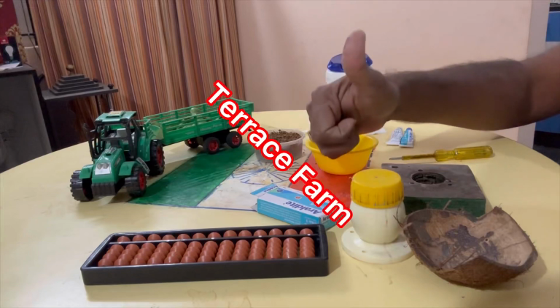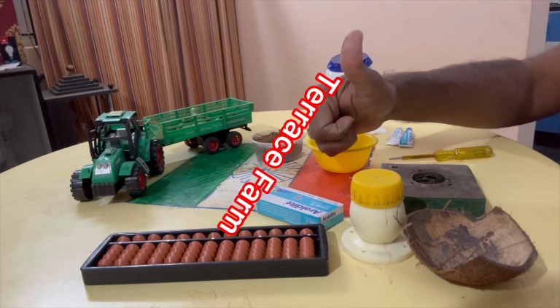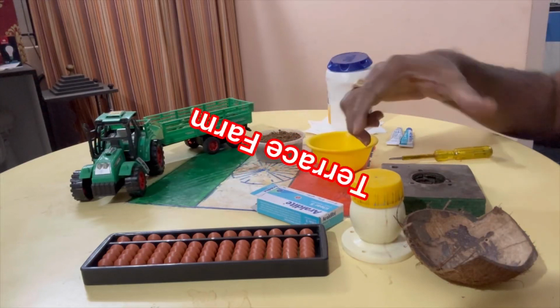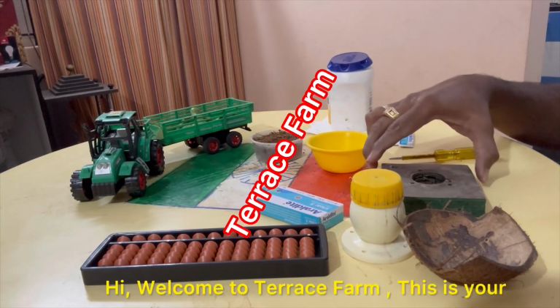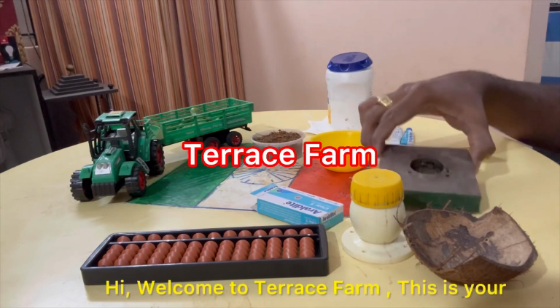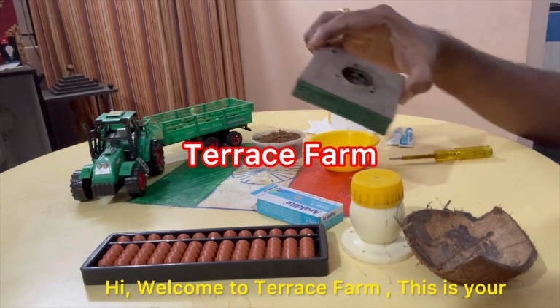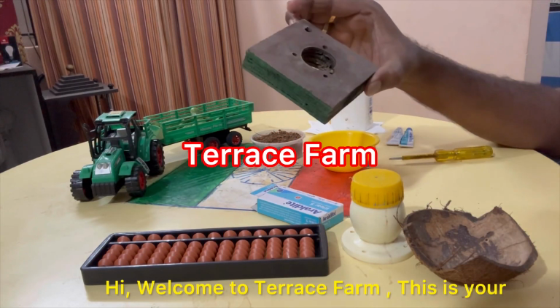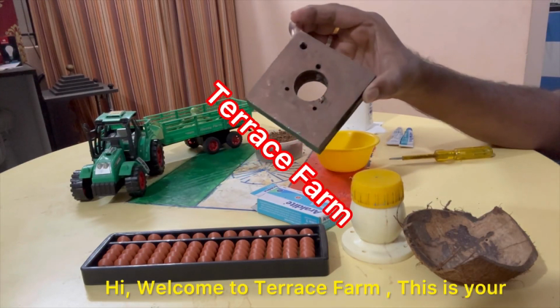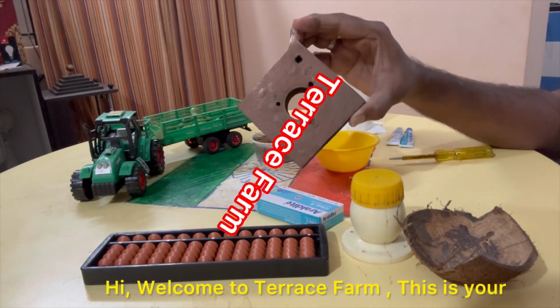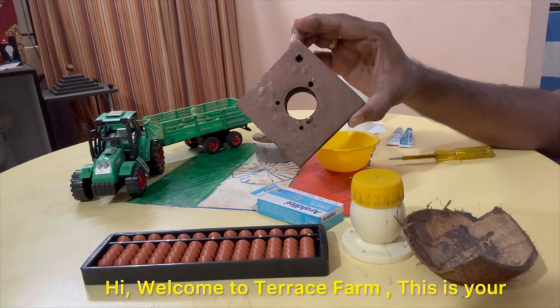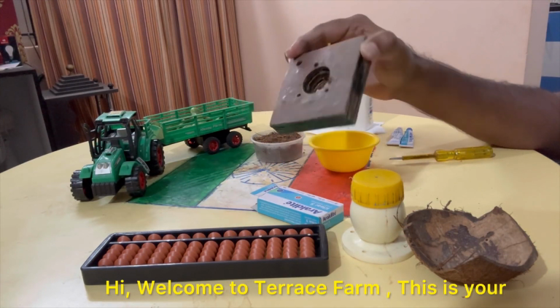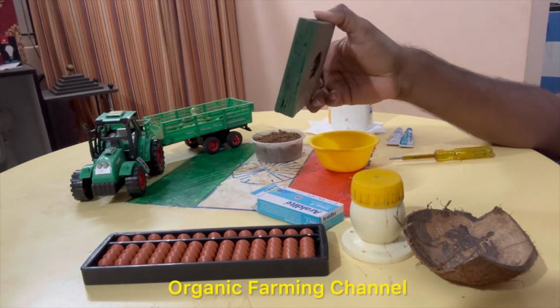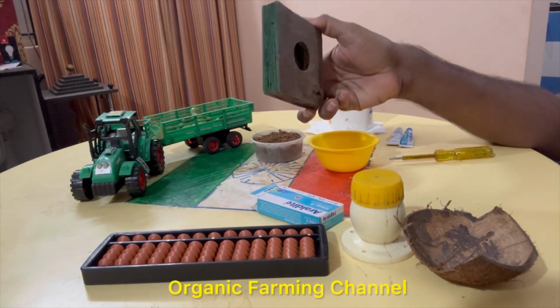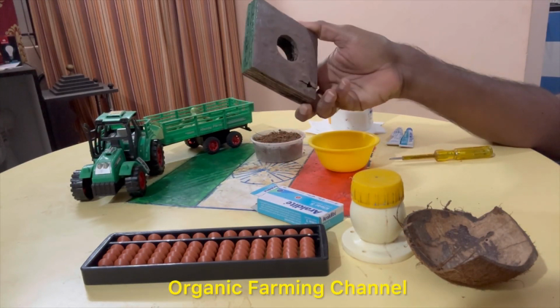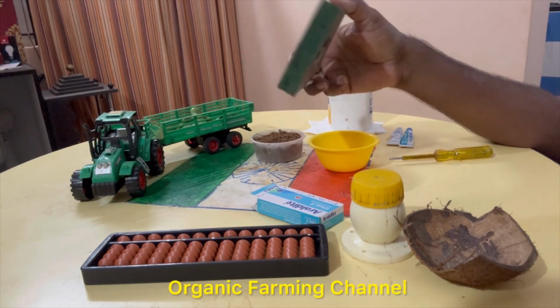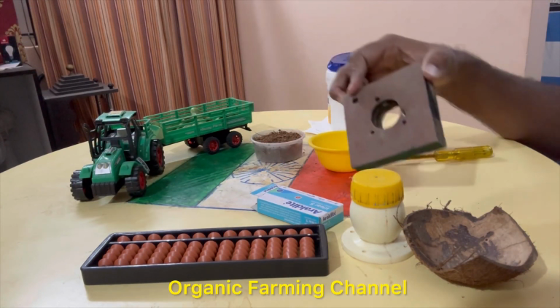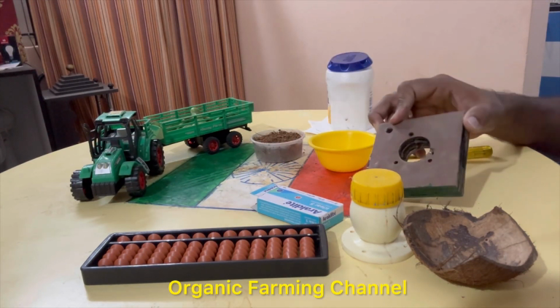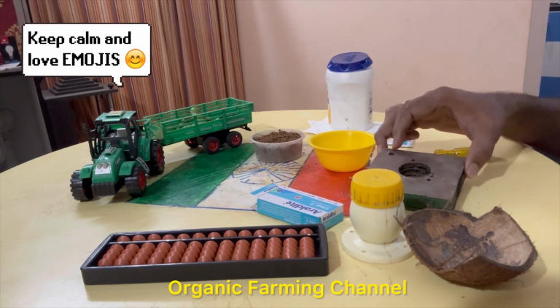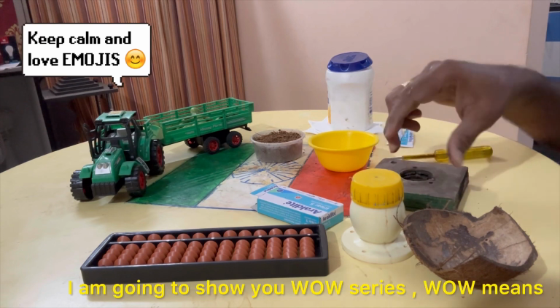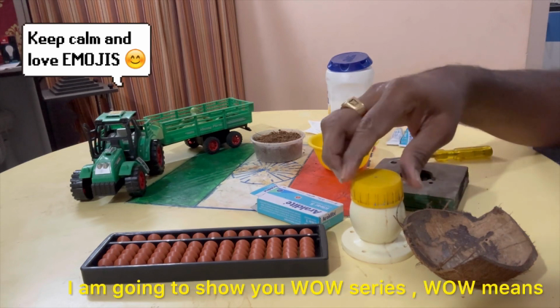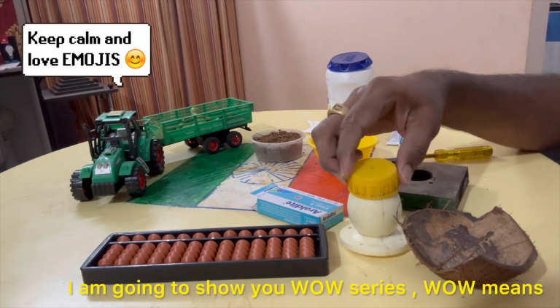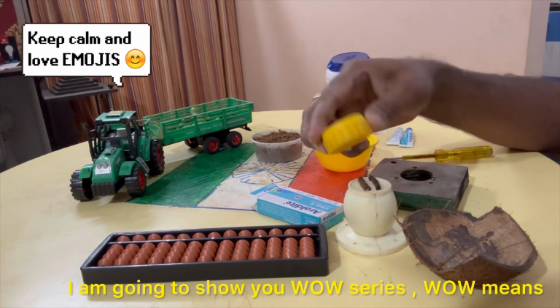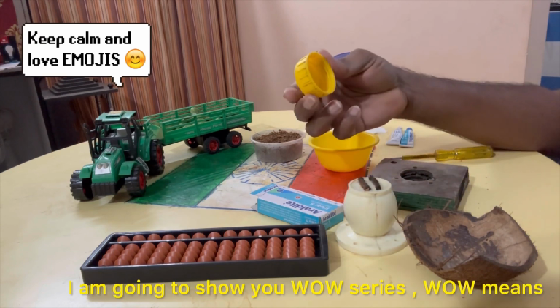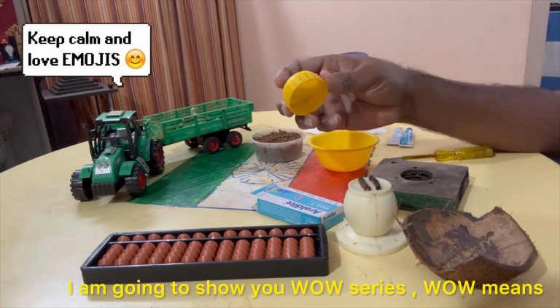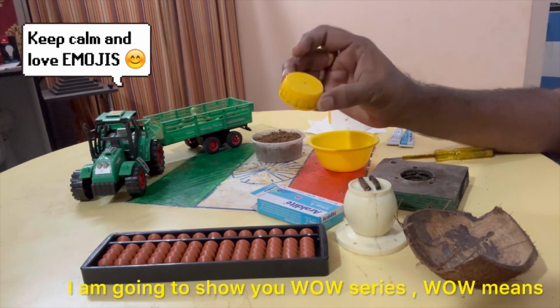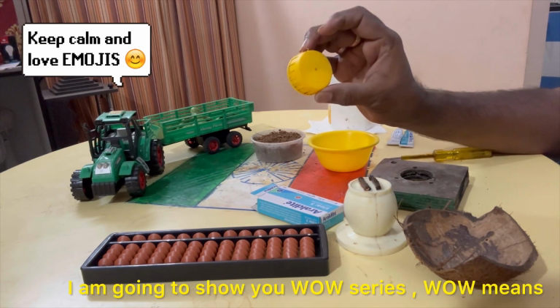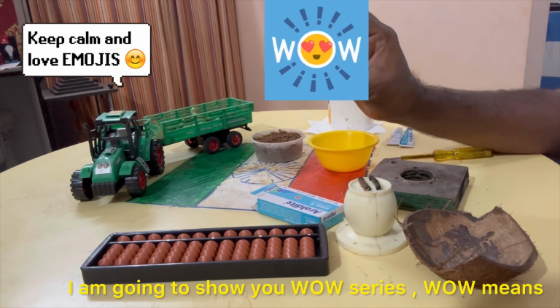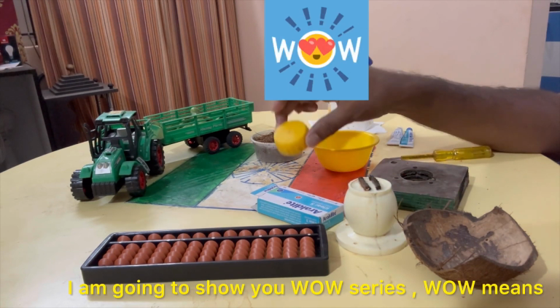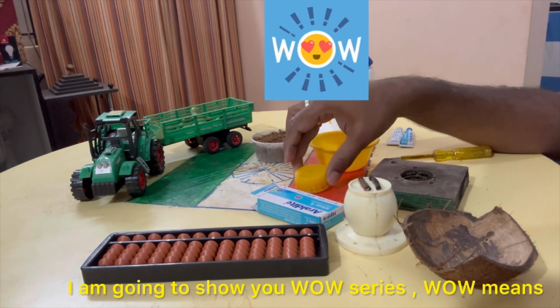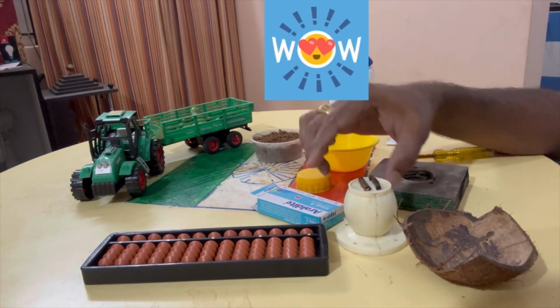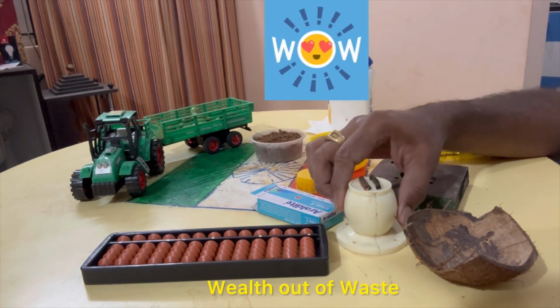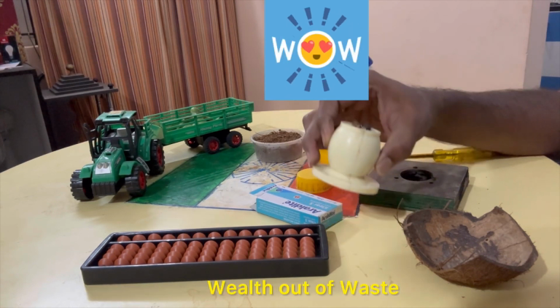Hi guys, welcome to Terrence Farm. This is my organic farming channel. In this video, we will show the WoW series. WoW is Wealth Out of Waste.